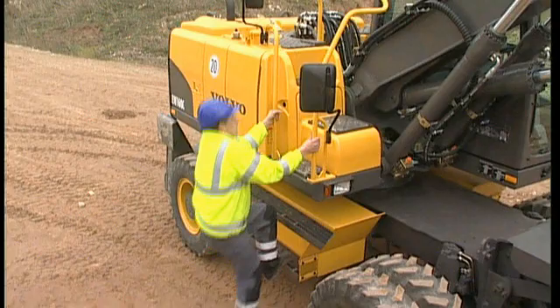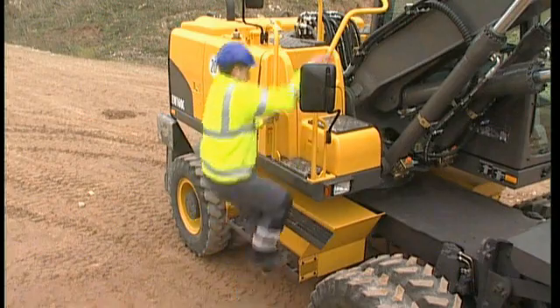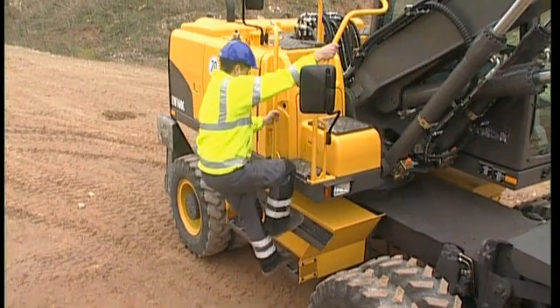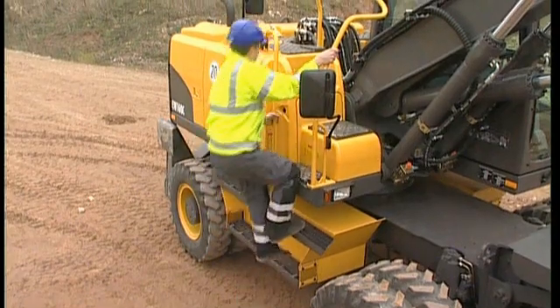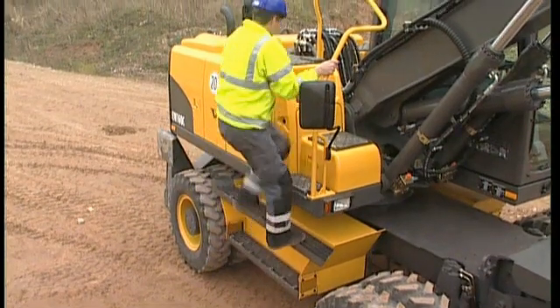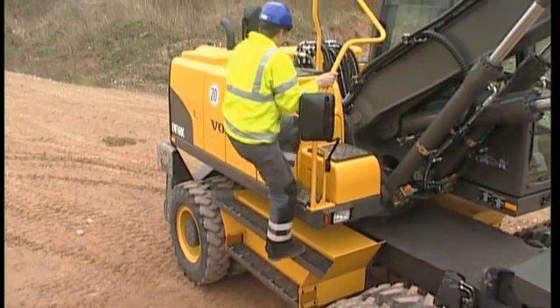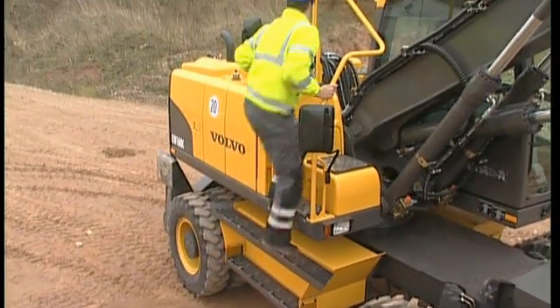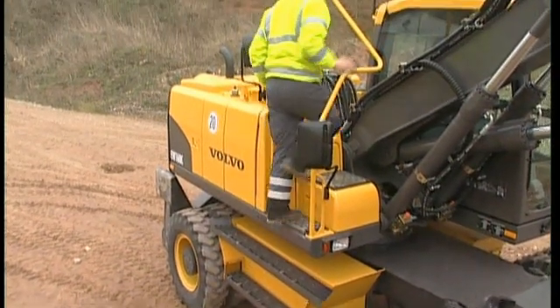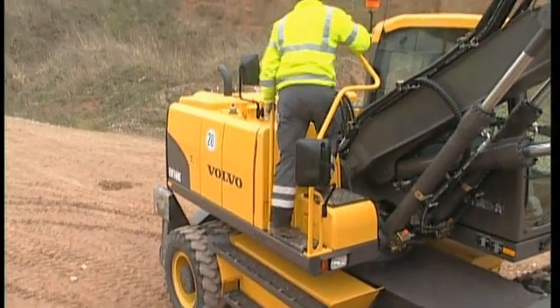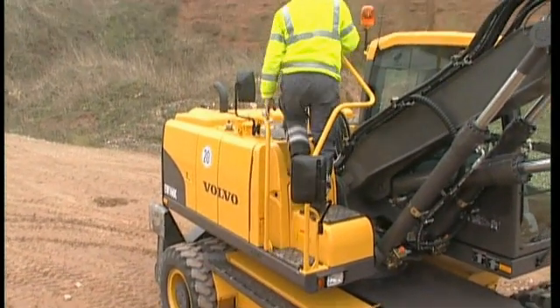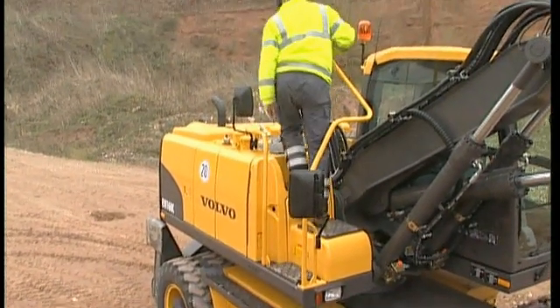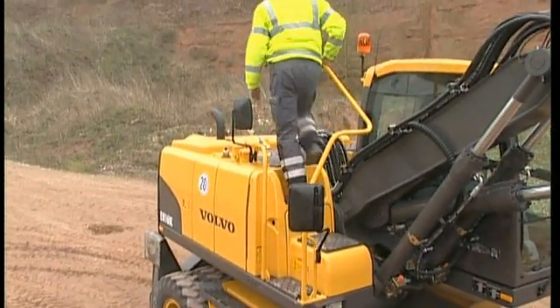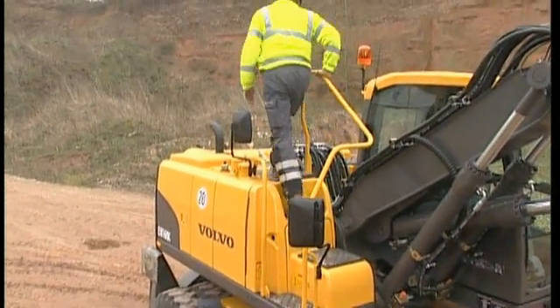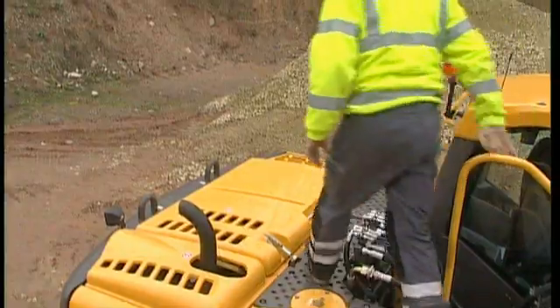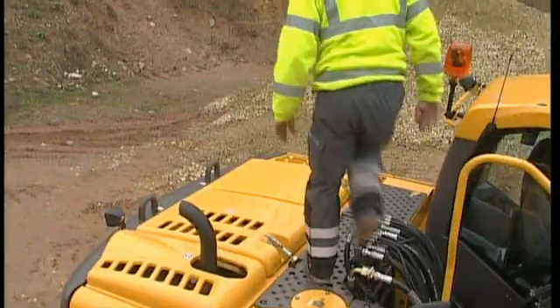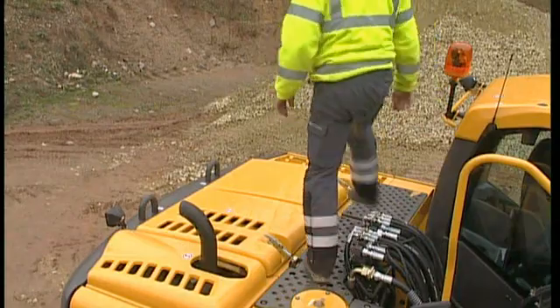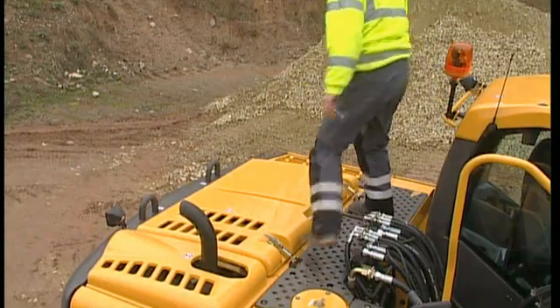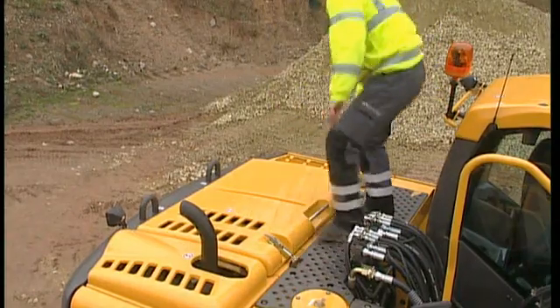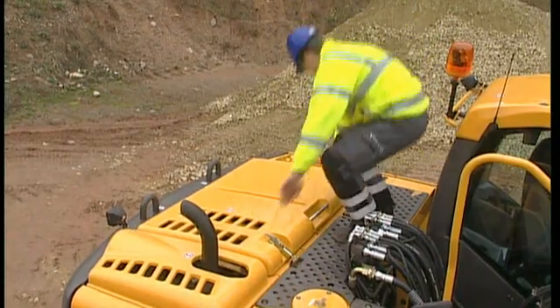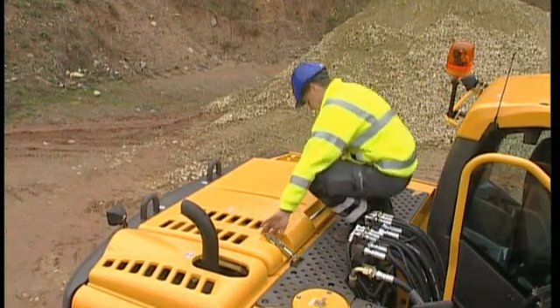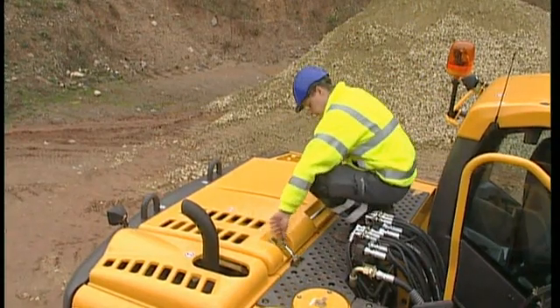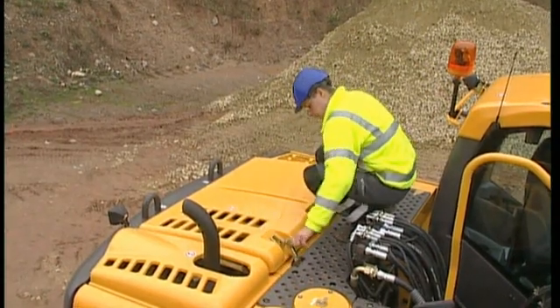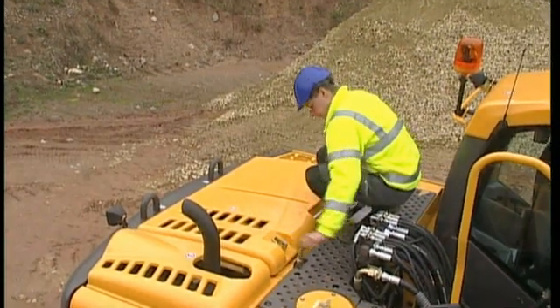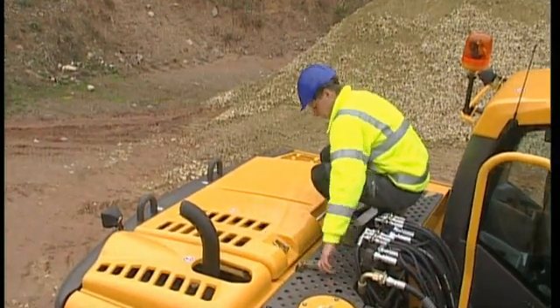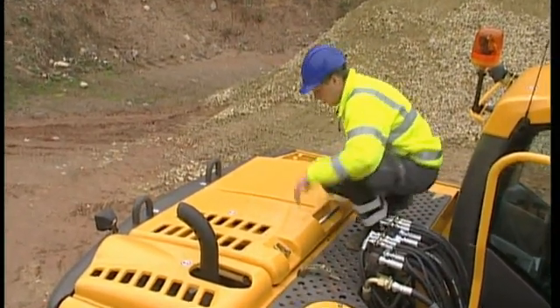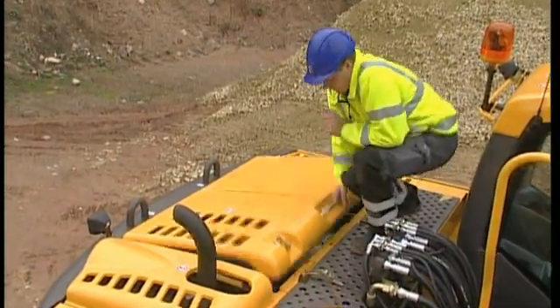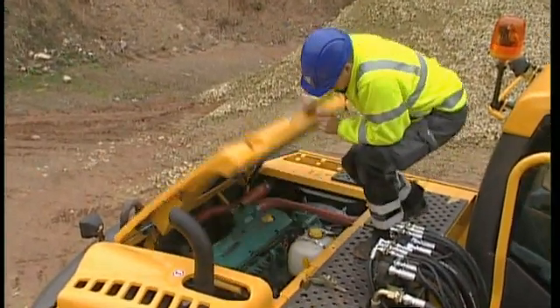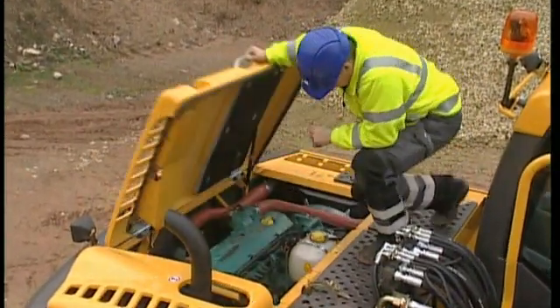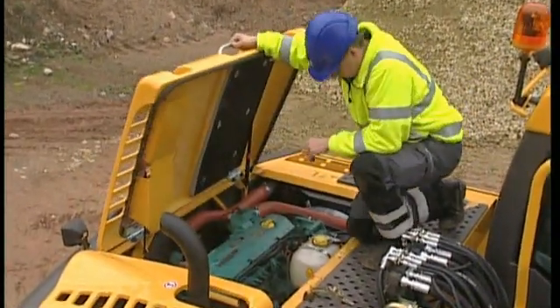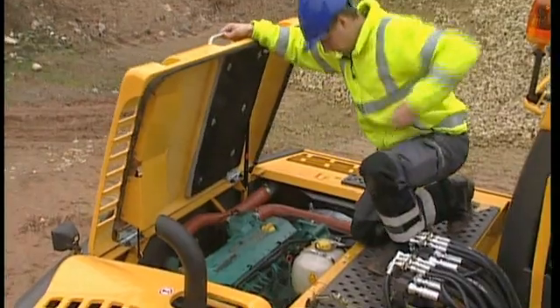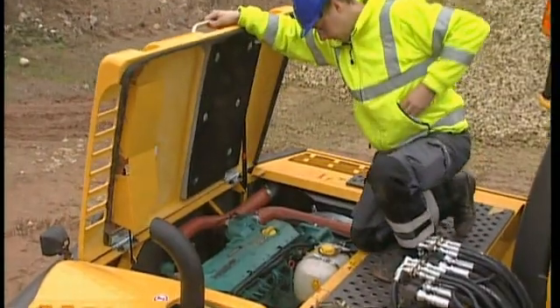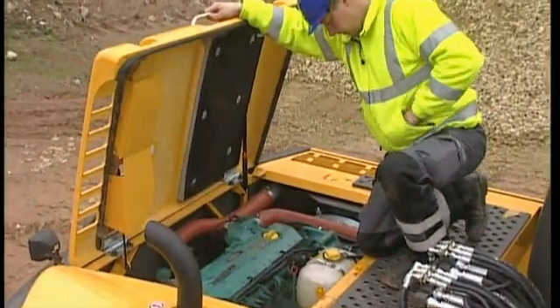Take care on top of the superstructure and find a comfortable position when checking the engine compartment. Open up the two latches and open the engine hood, which has a self-locking upper position.